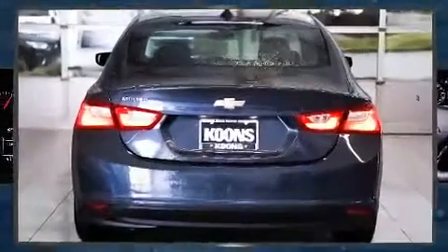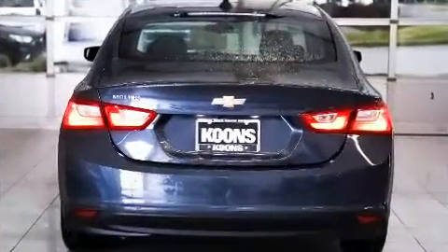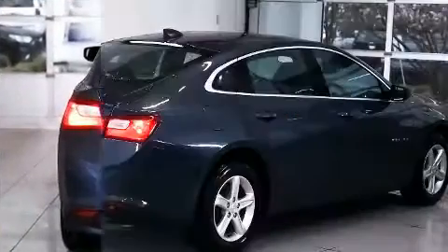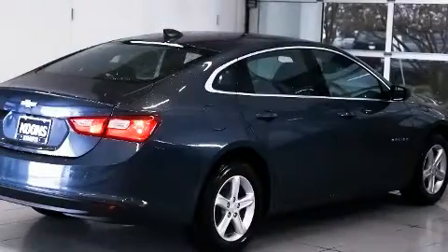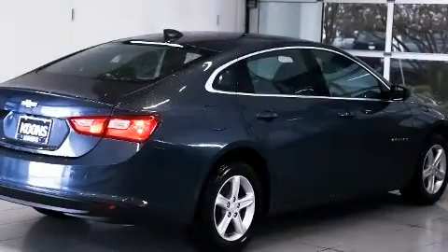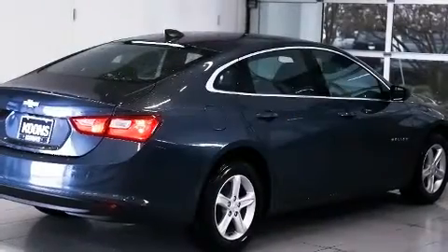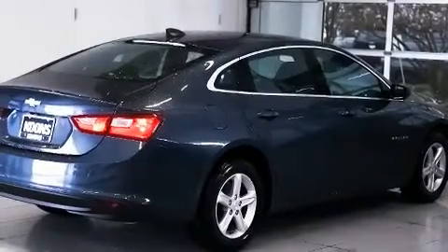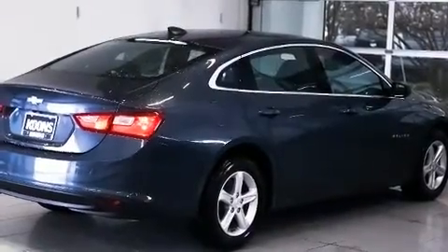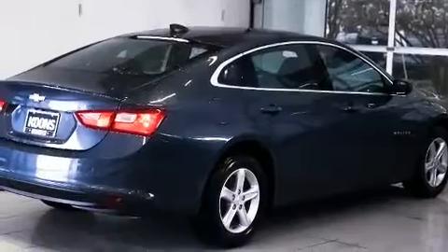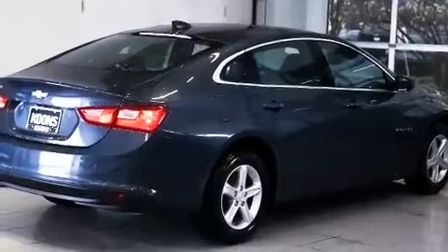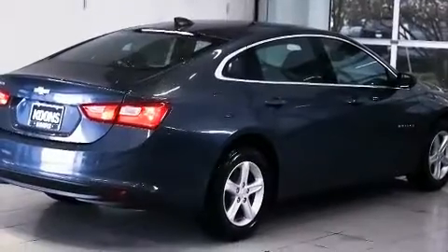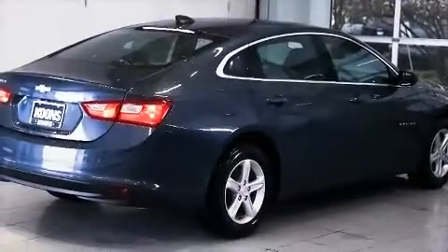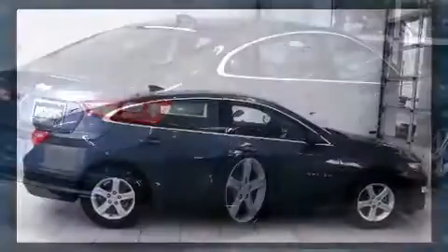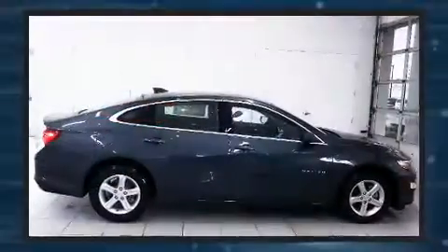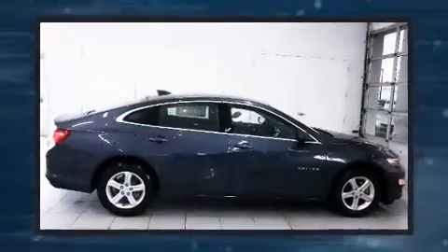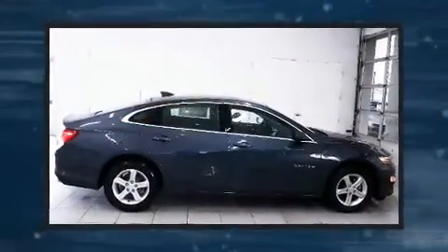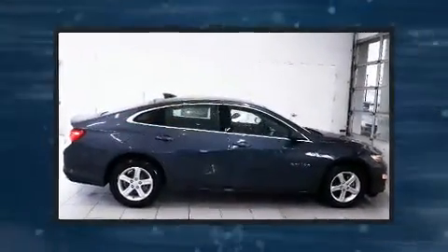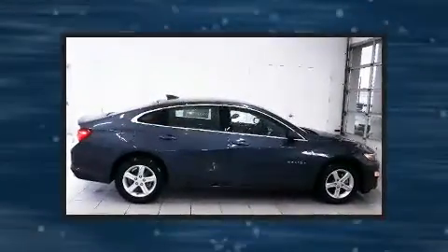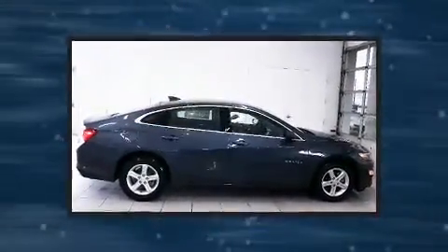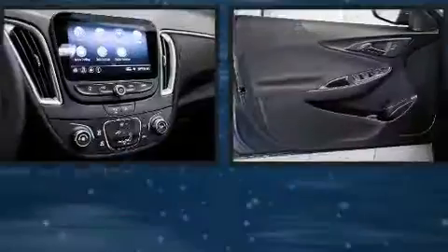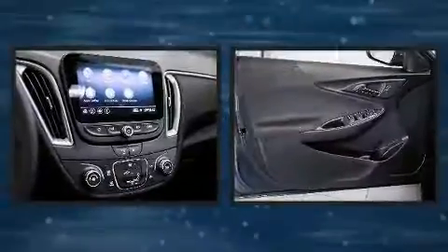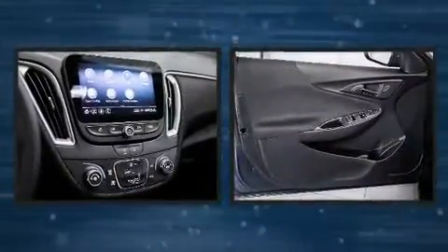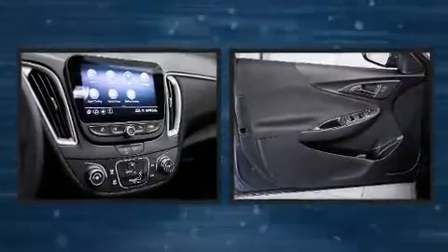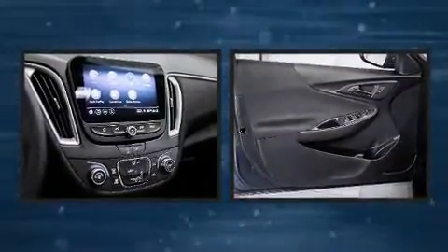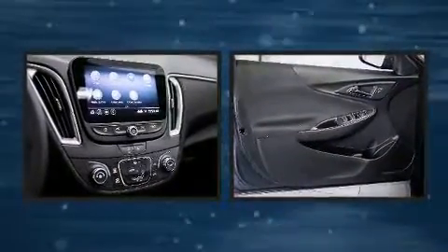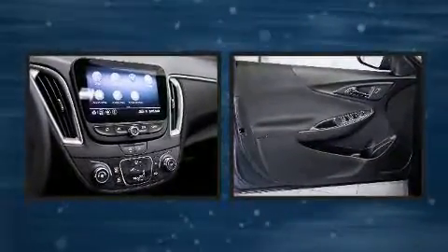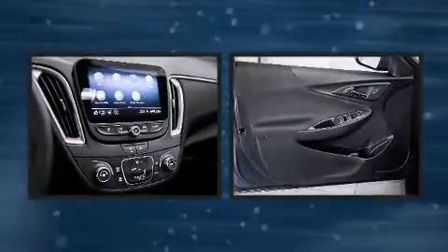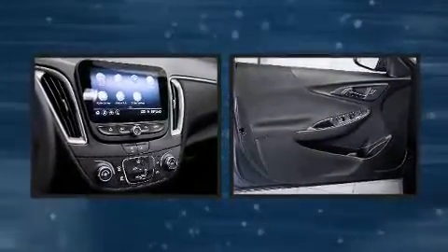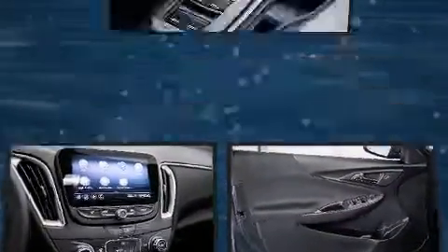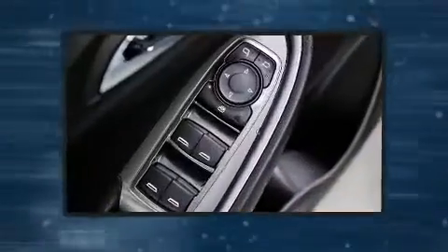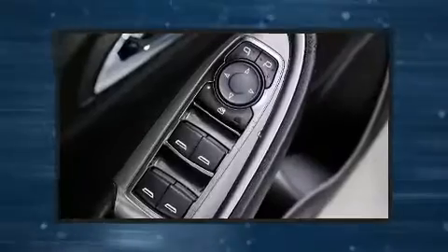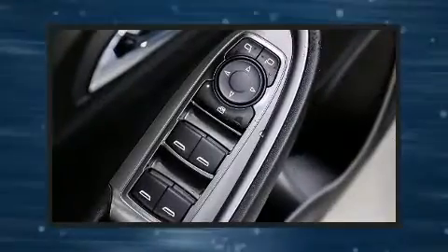A wealth of standard features means that you no longer have to sacrifice, such as remote keyless entry, one-touch window functionality, a tachometer, a trip computer, an outside temperature display, and more.